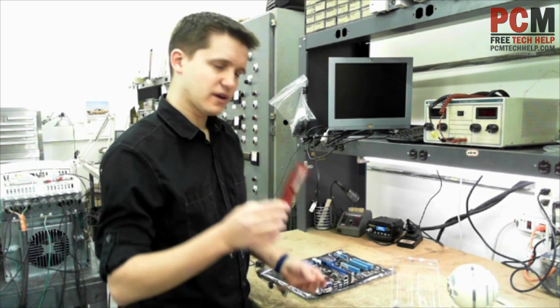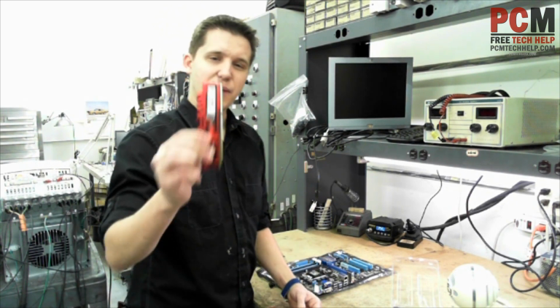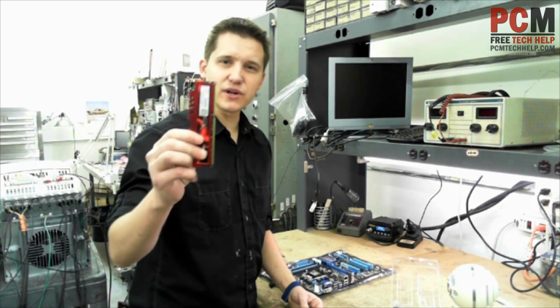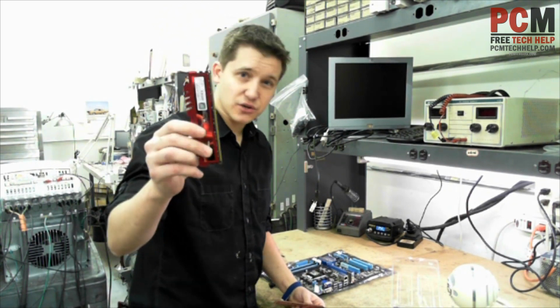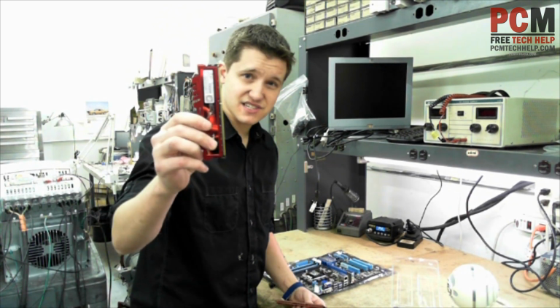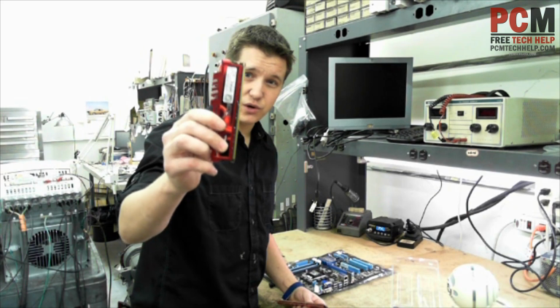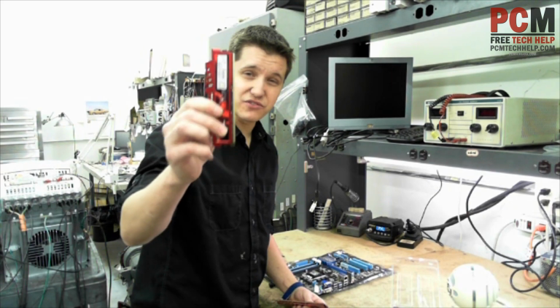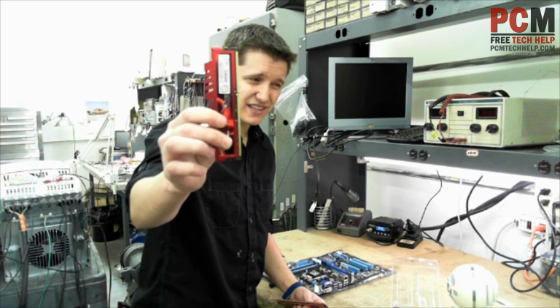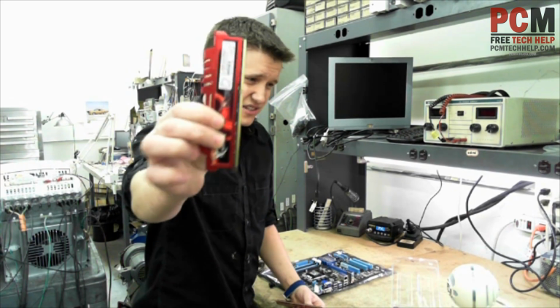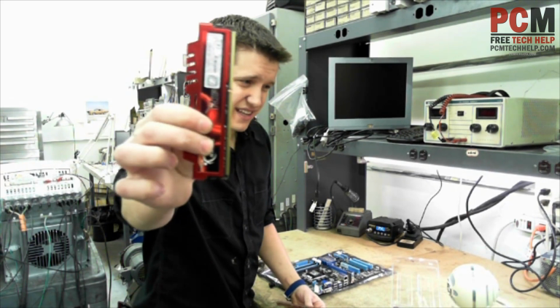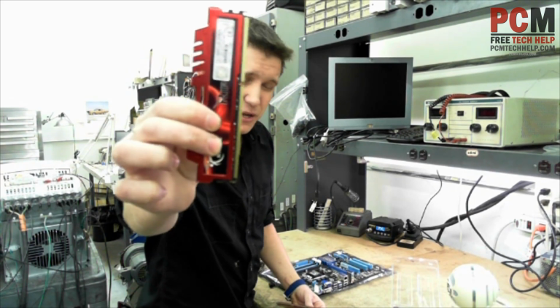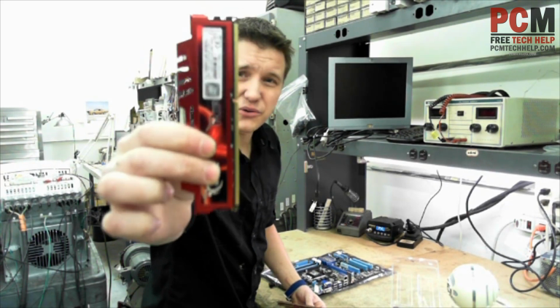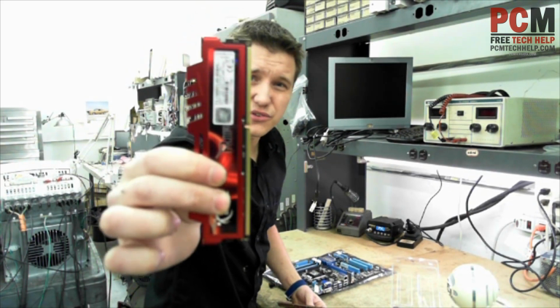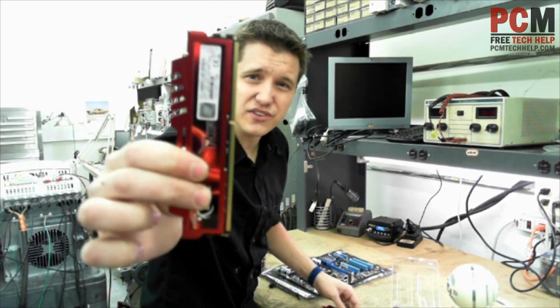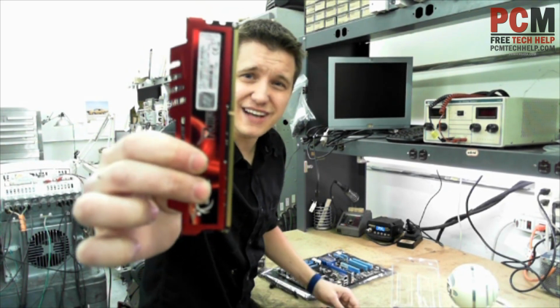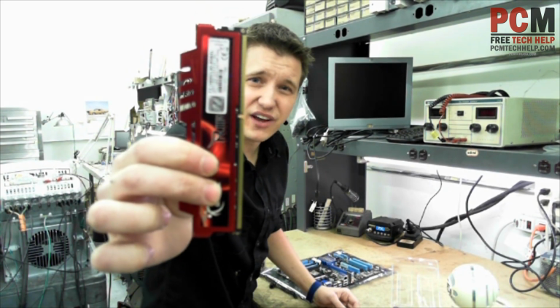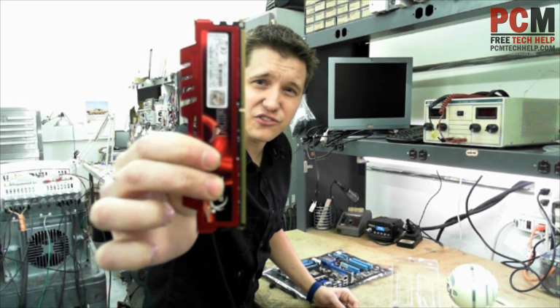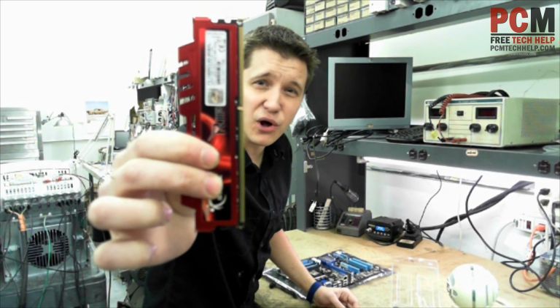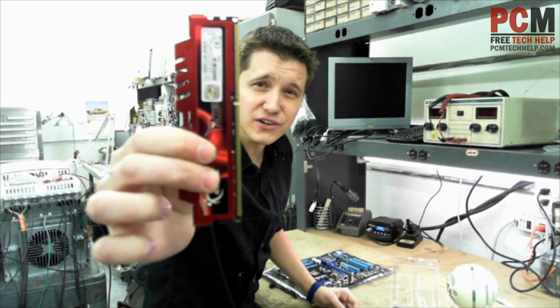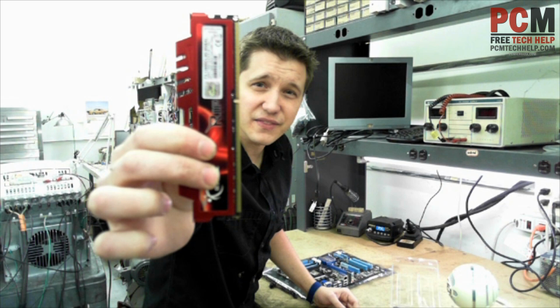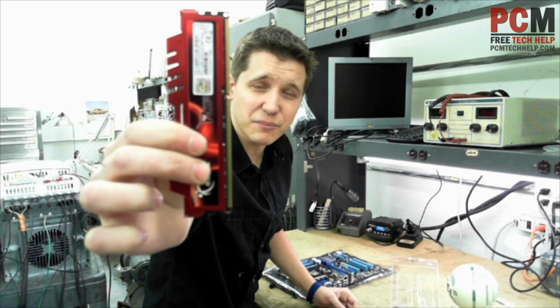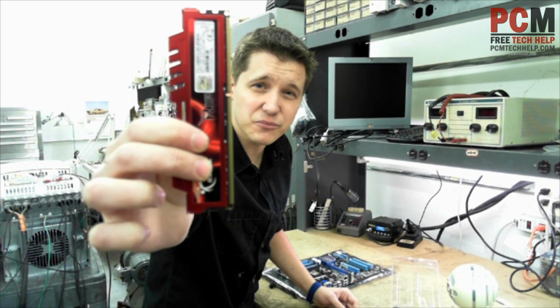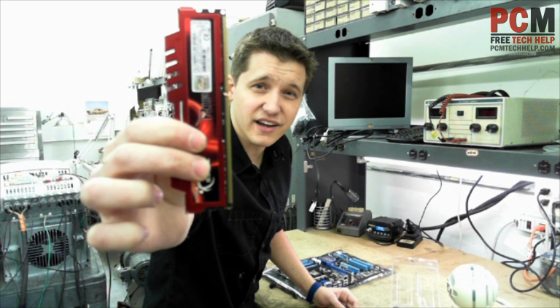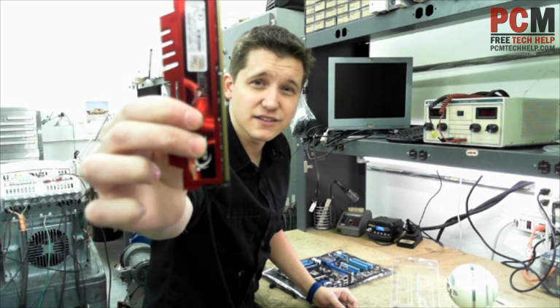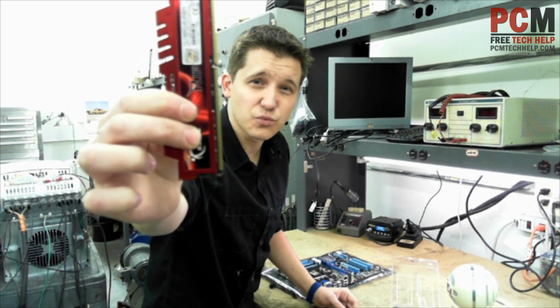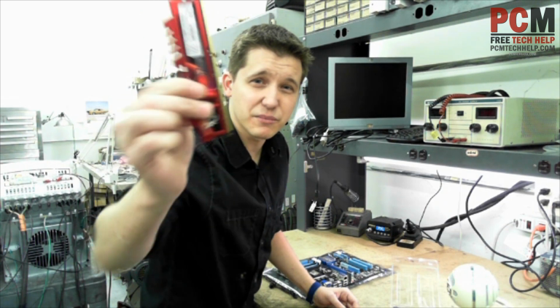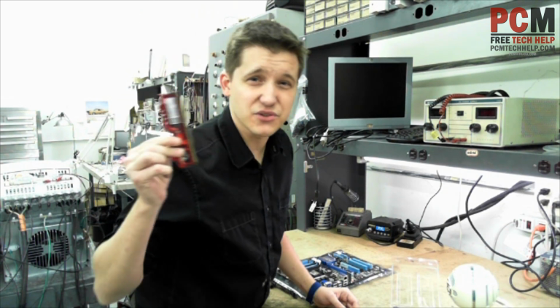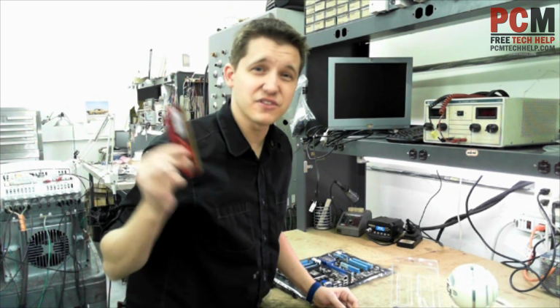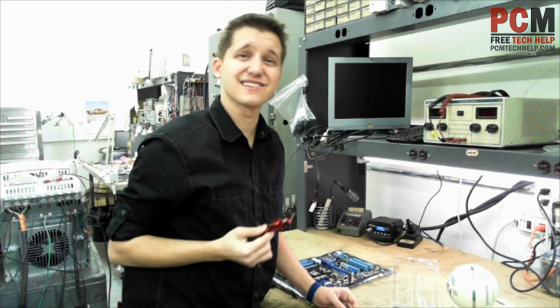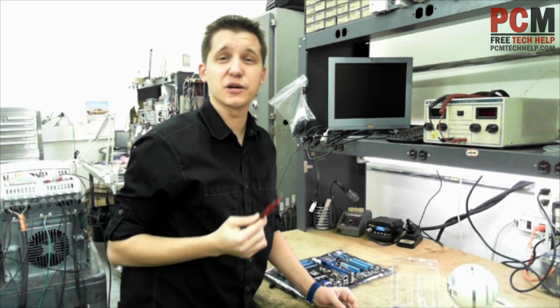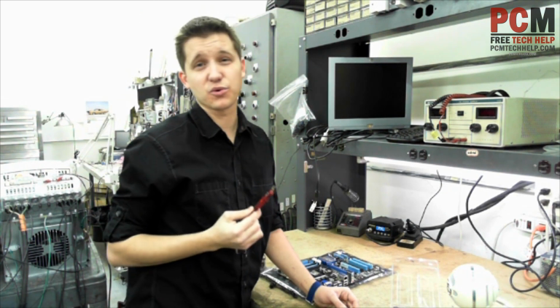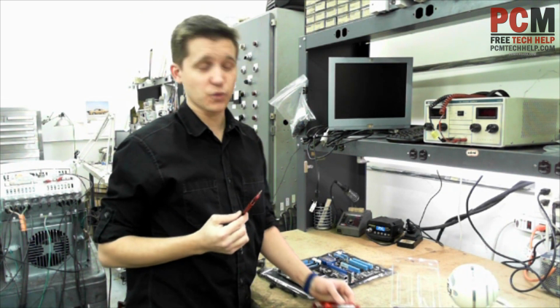Memory really only goes in the slot one way. If you look at this, you'll notice that the top side is smaller than the bottom side. So really the memory is only going to fit in the slot on your motherboard one way.